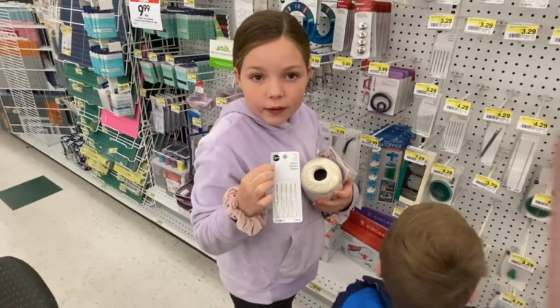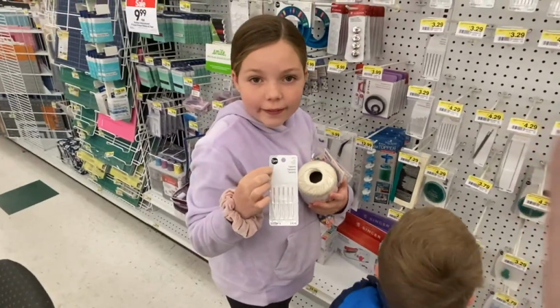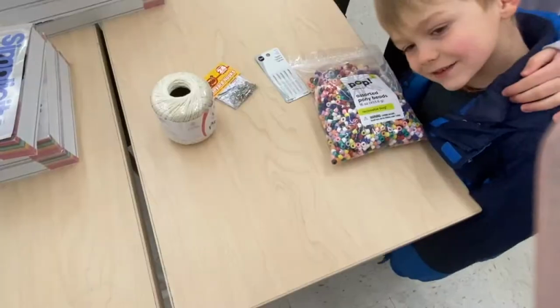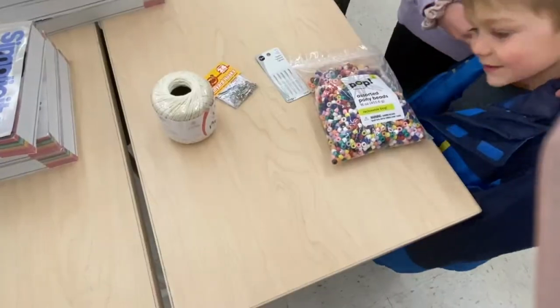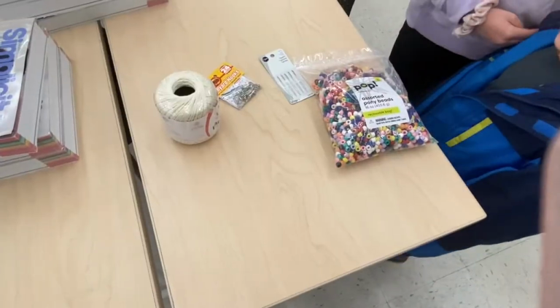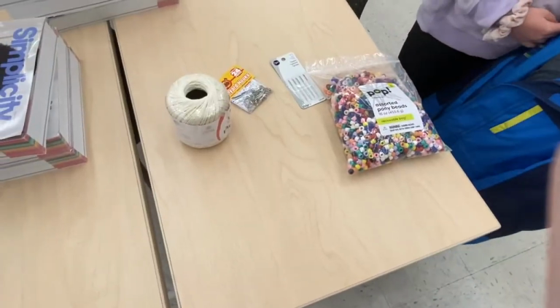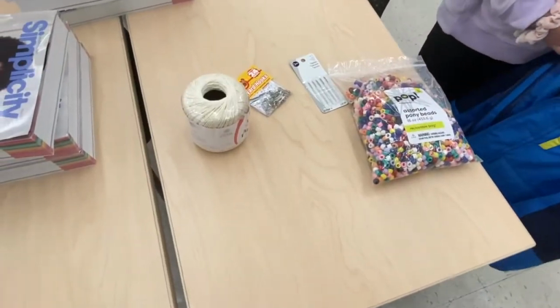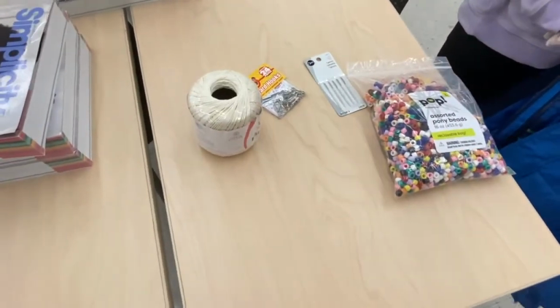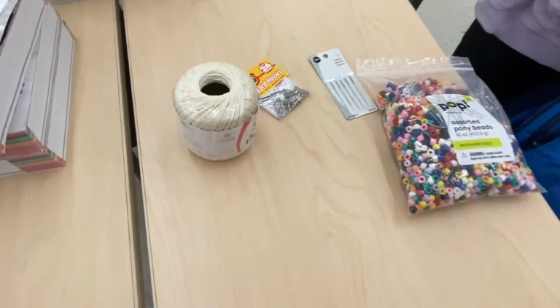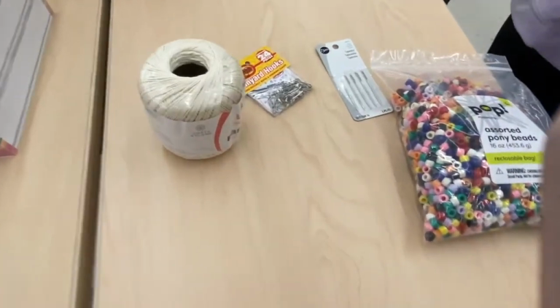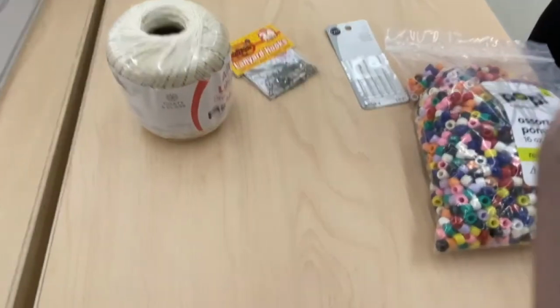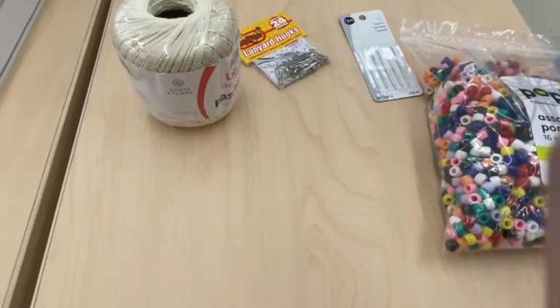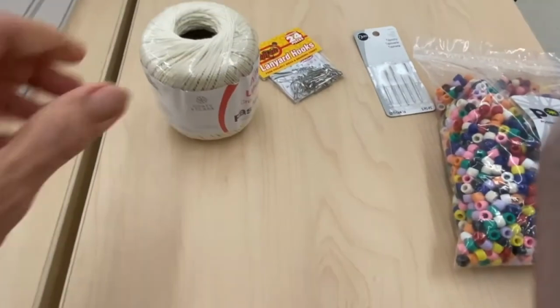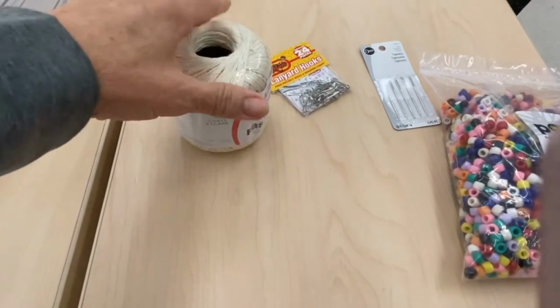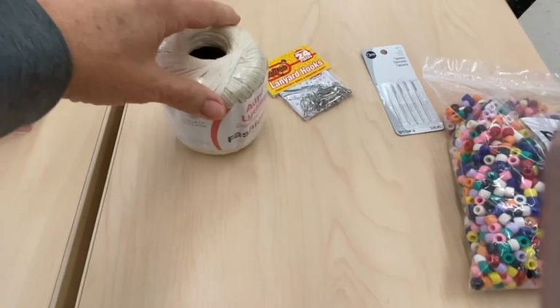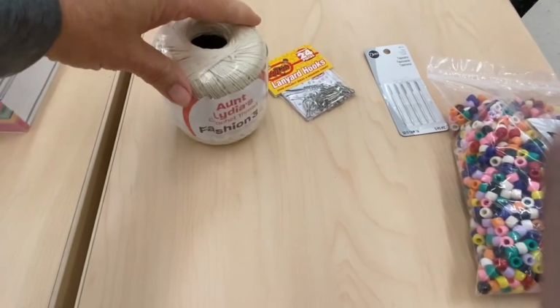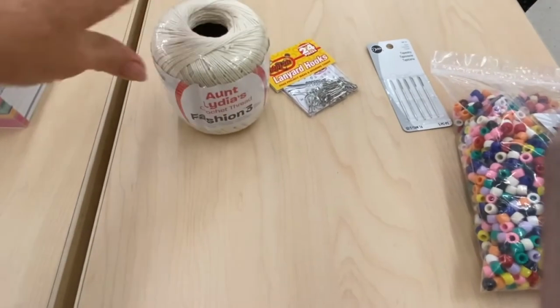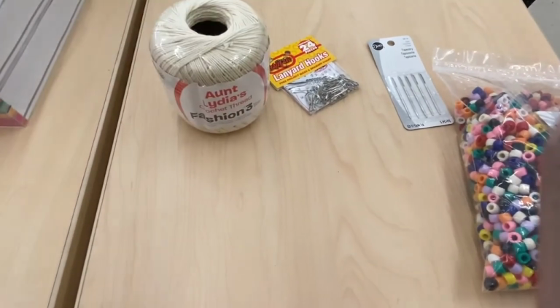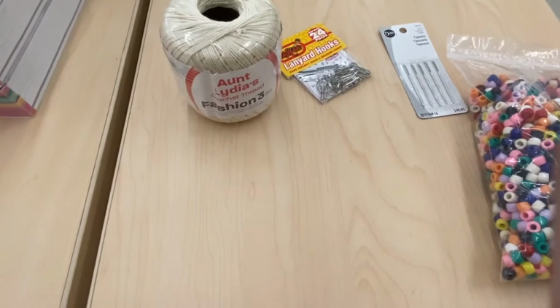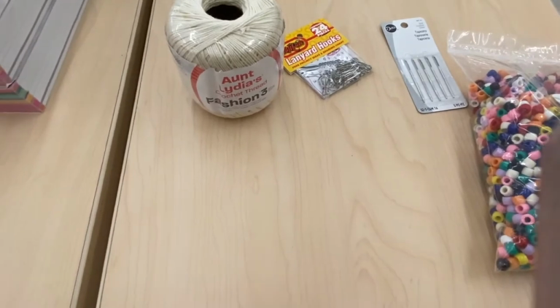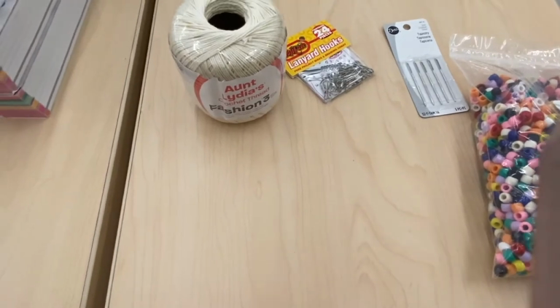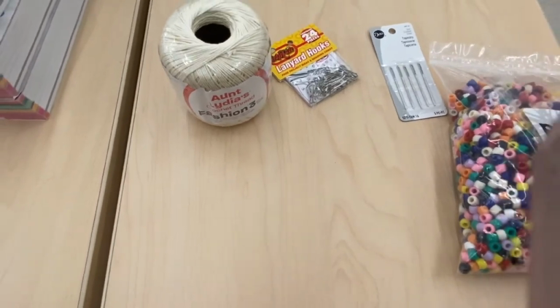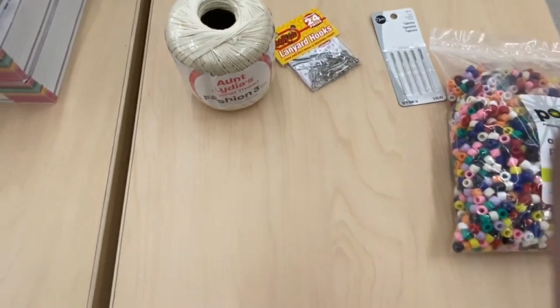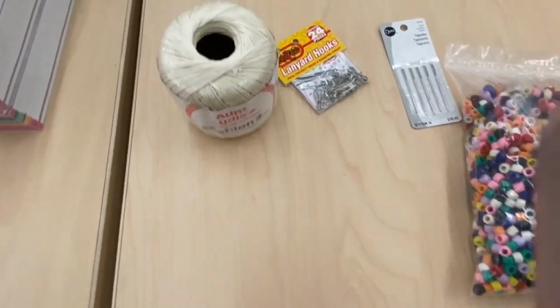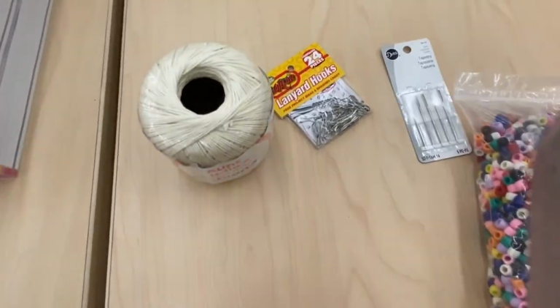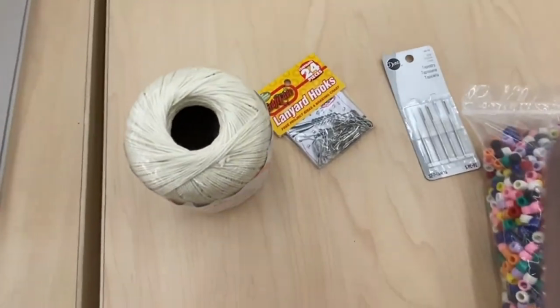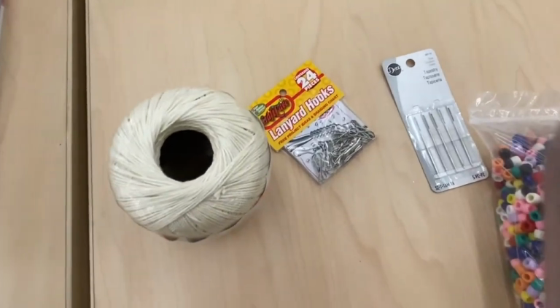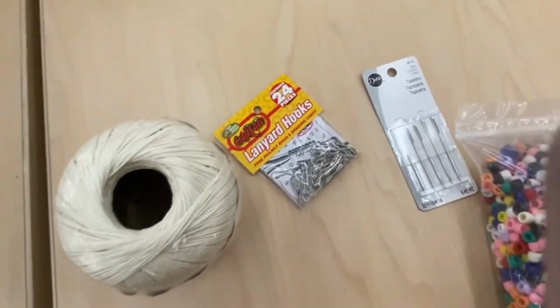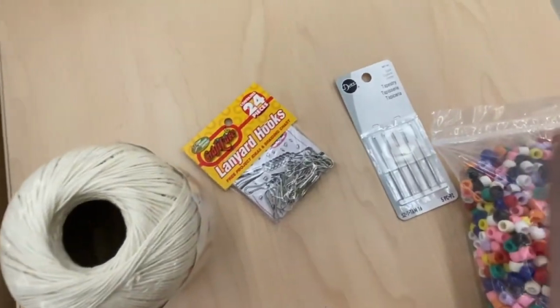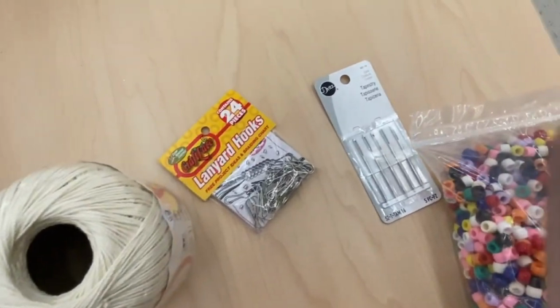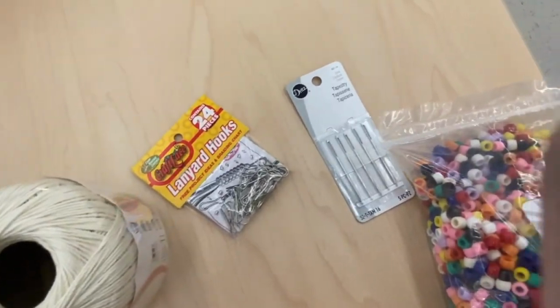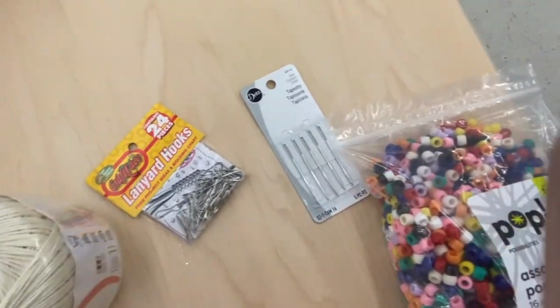Don't forget a box to put all your supplies in: string, lanyards, needles, beads.